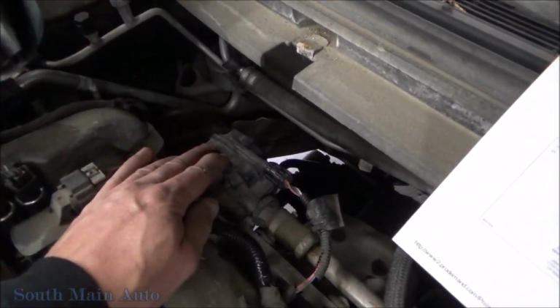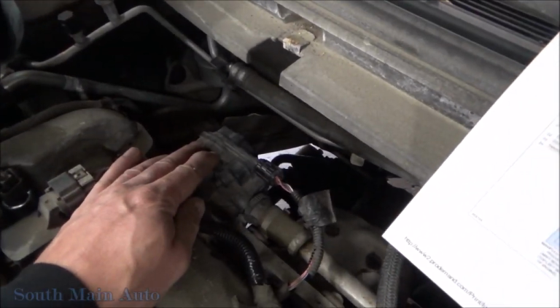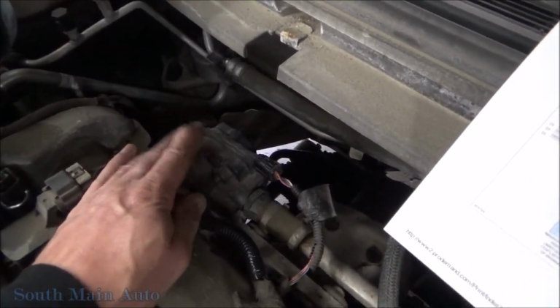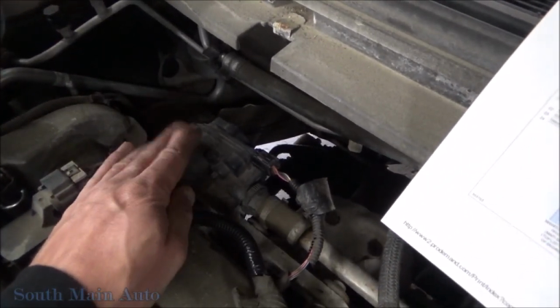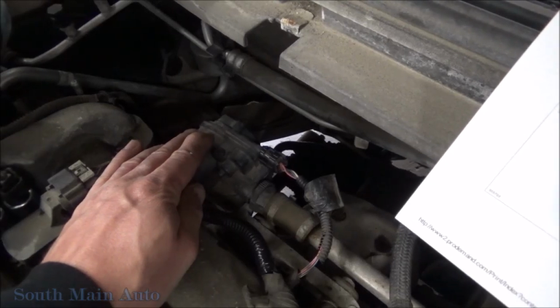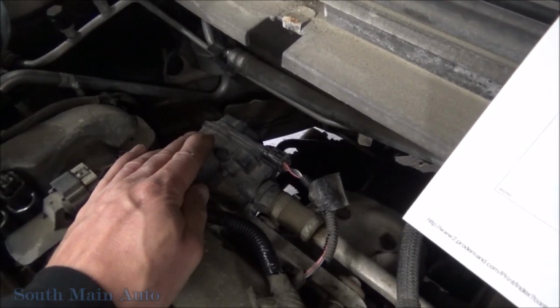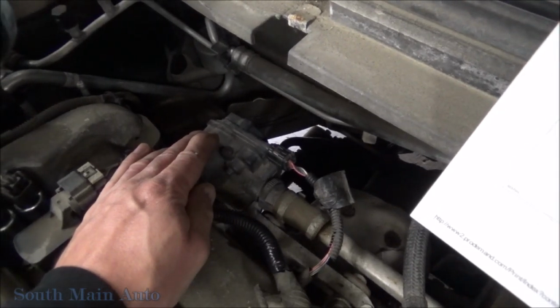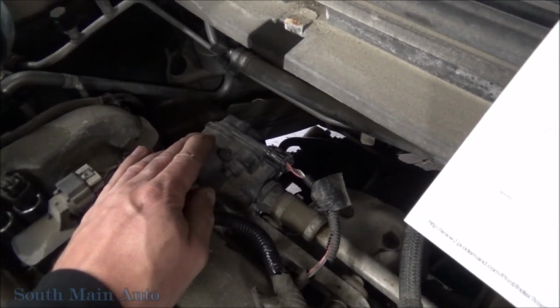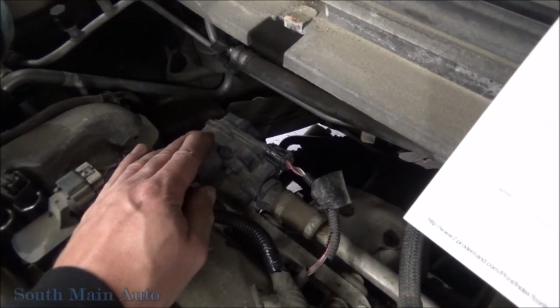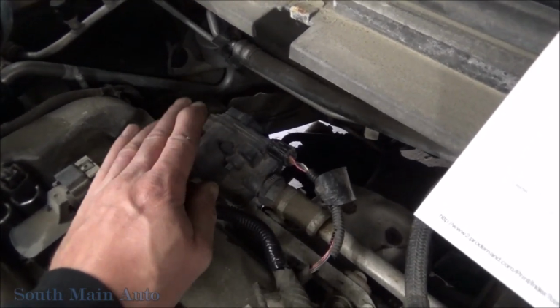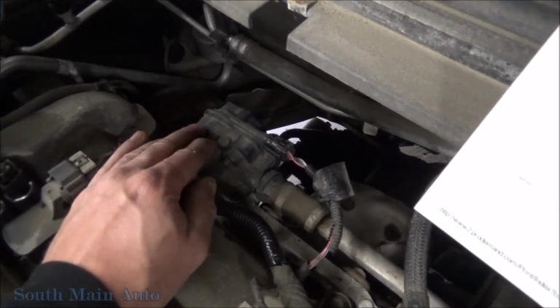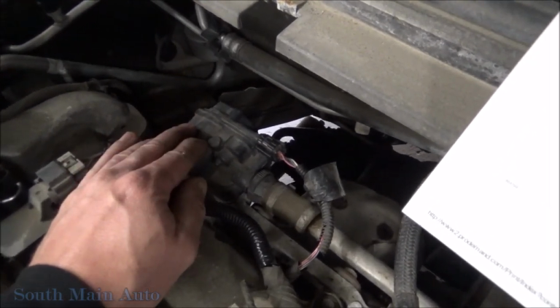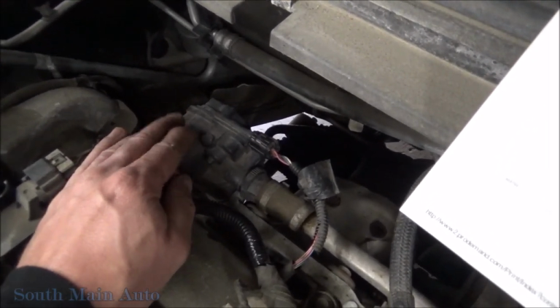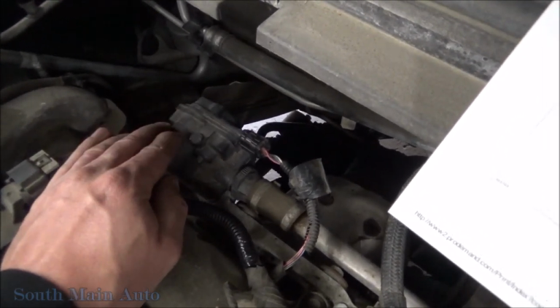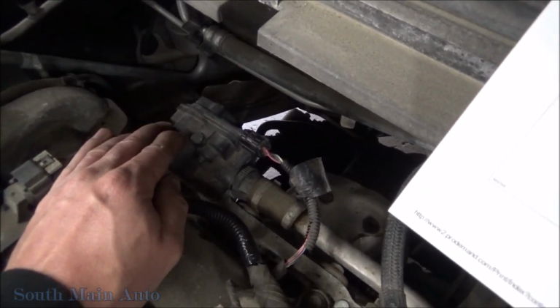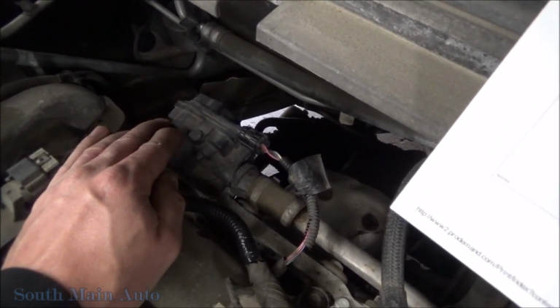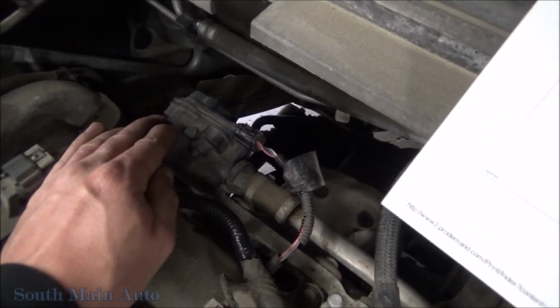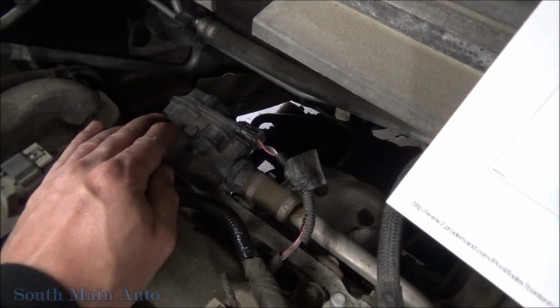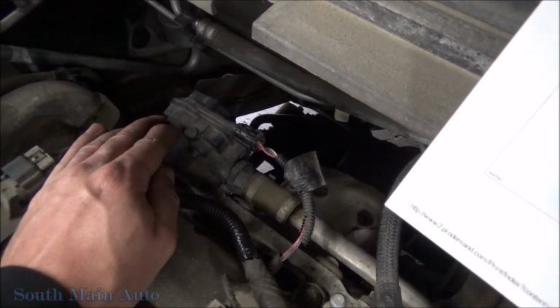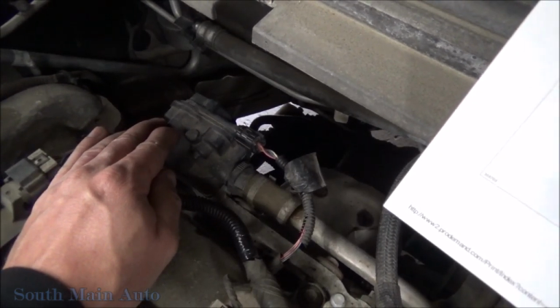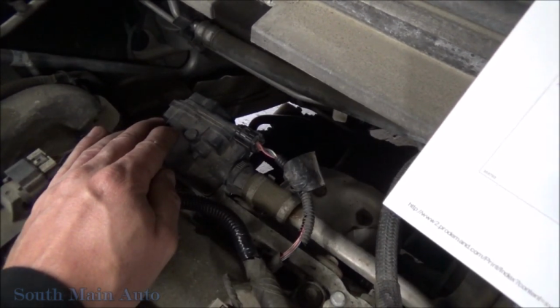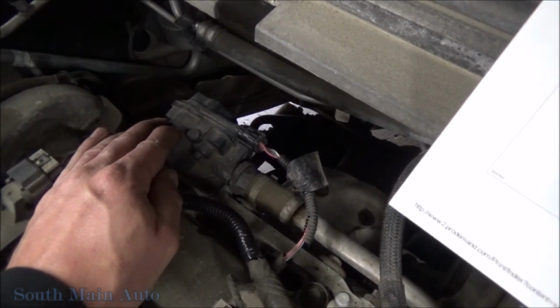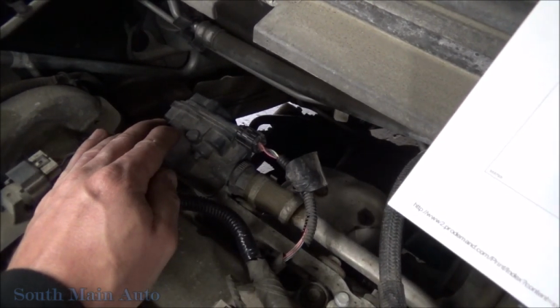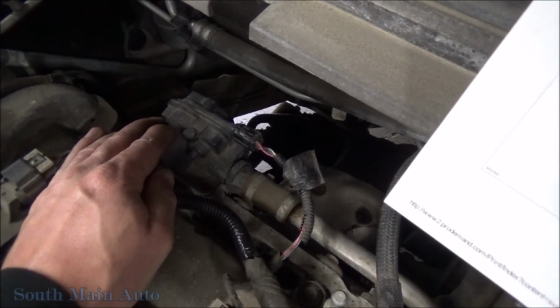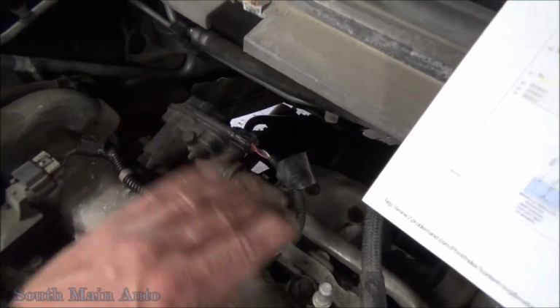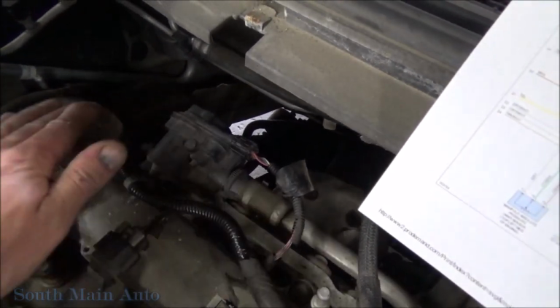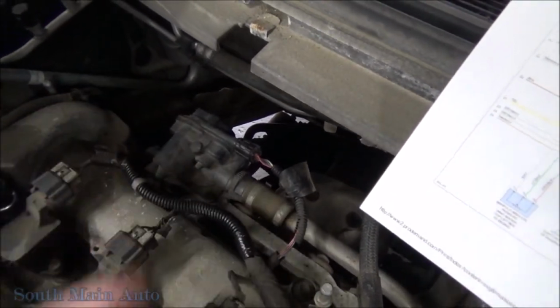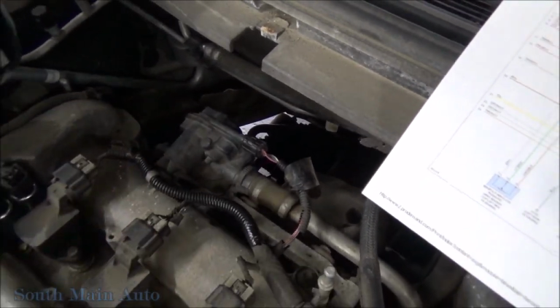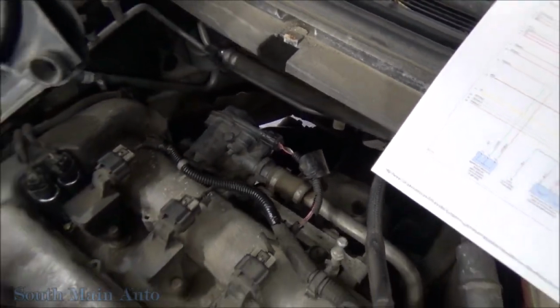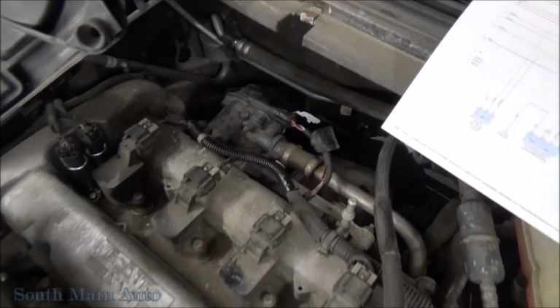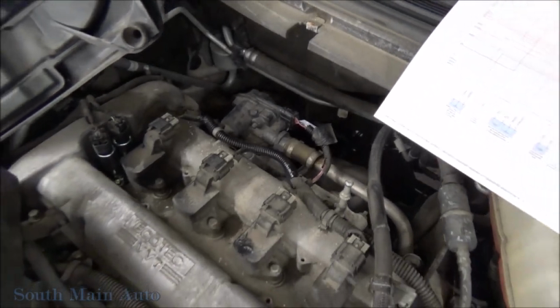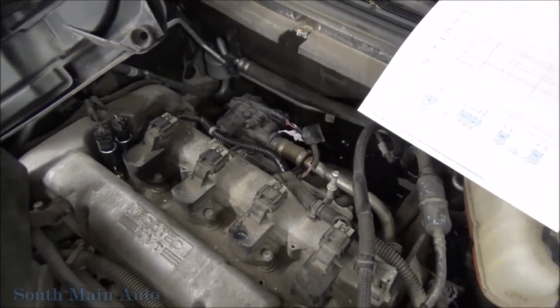These diverter valves with pressure sensors, whatever you want to call them, are very failure-prone, and they're usually full of water in my experience — moisture condensation built up in there. They're kind of spendy, but it's a super common issue.